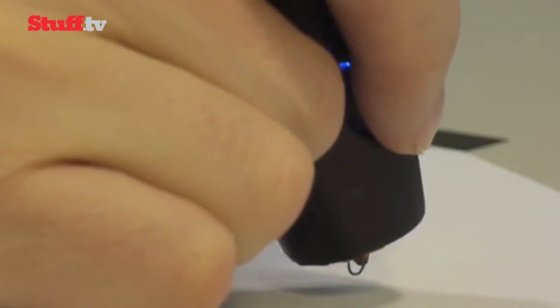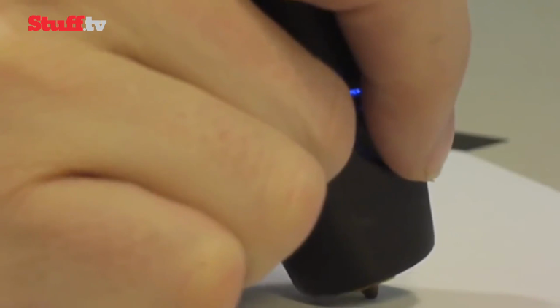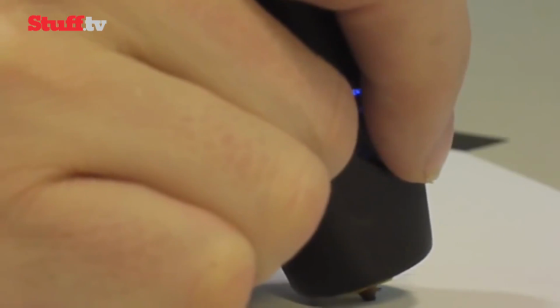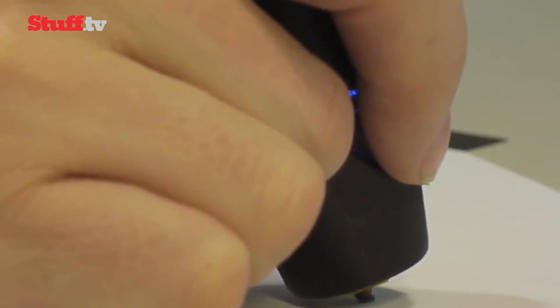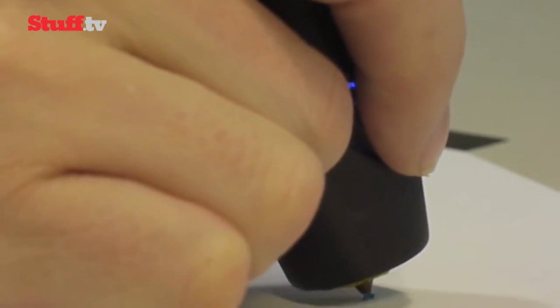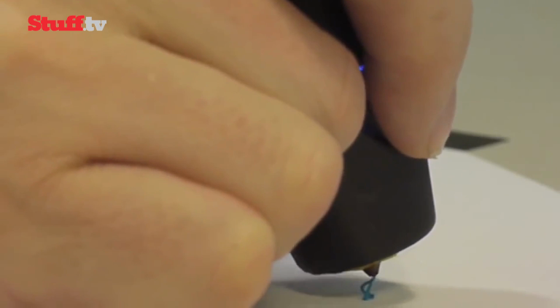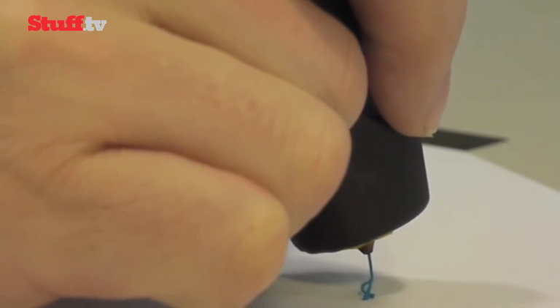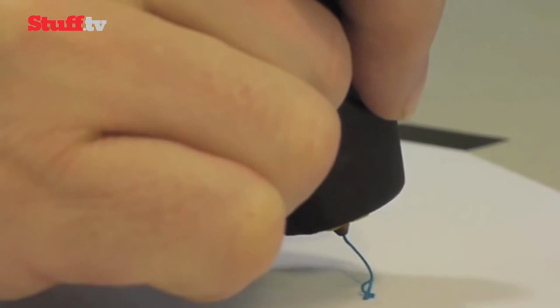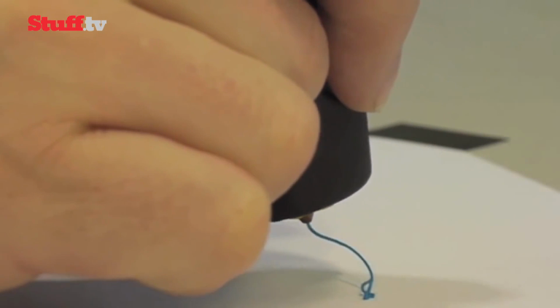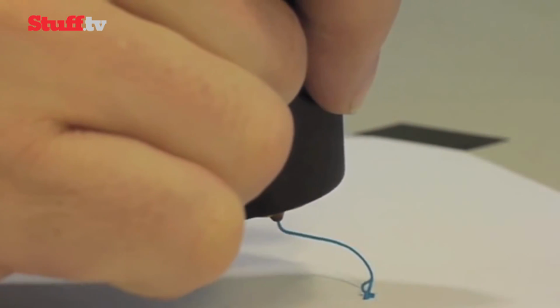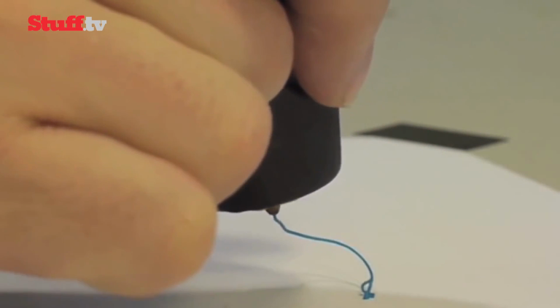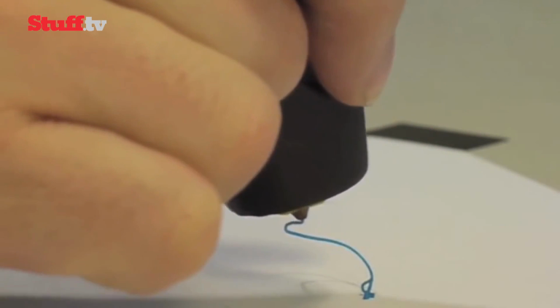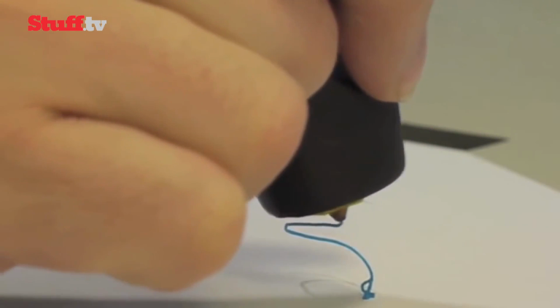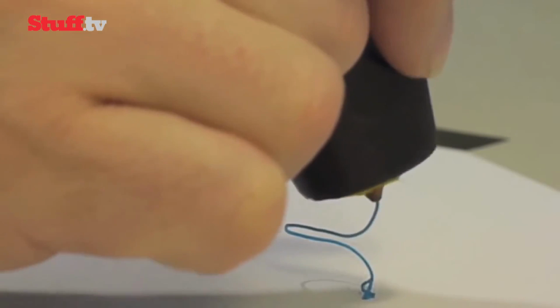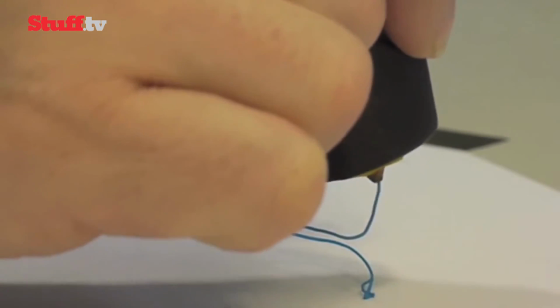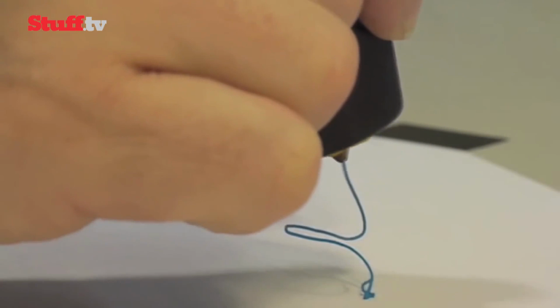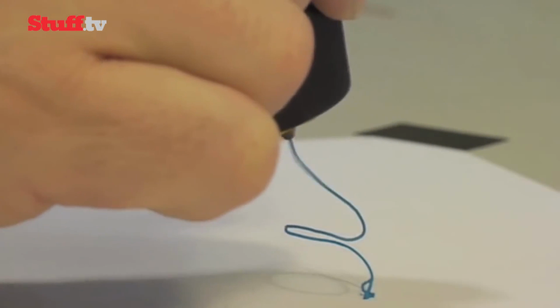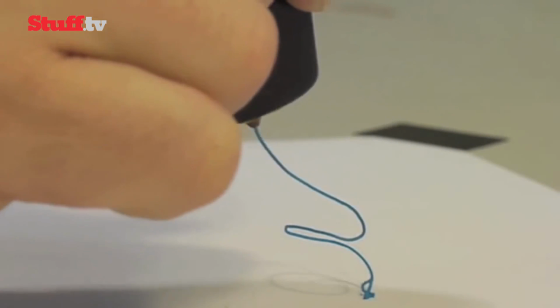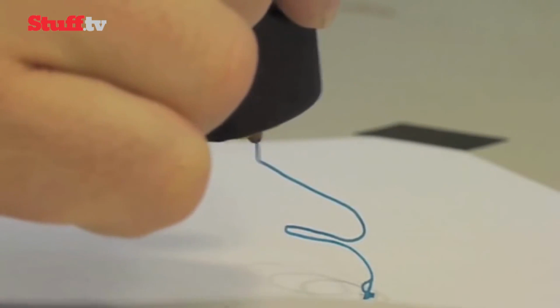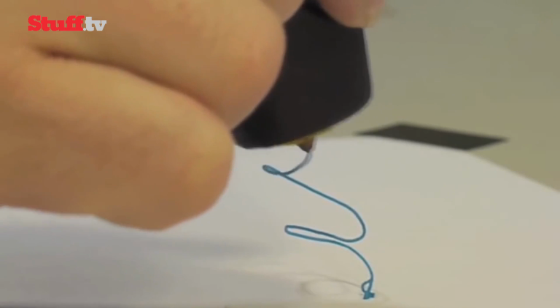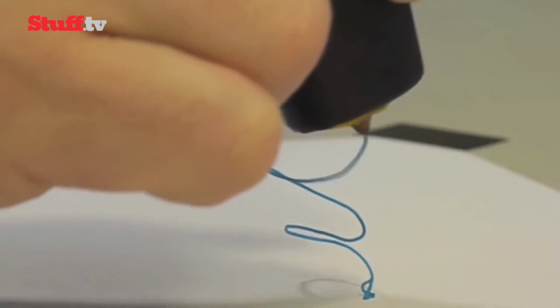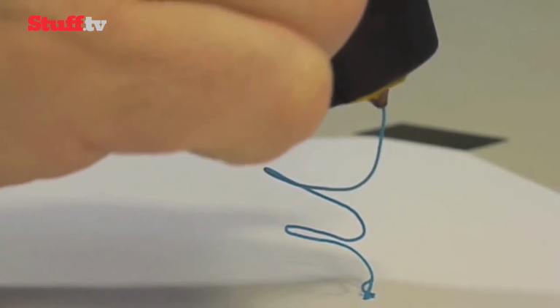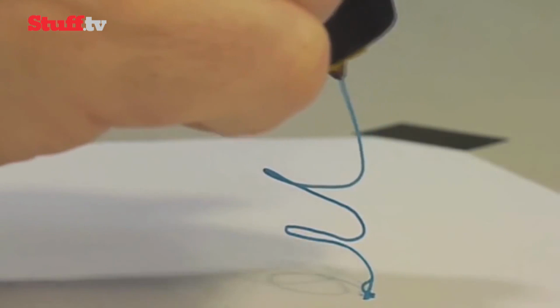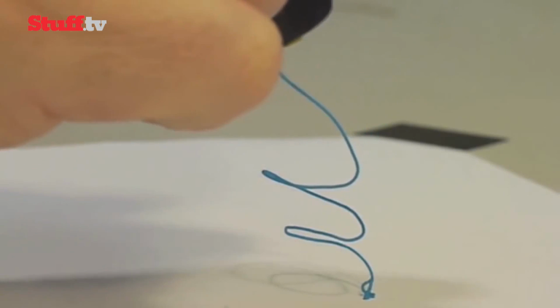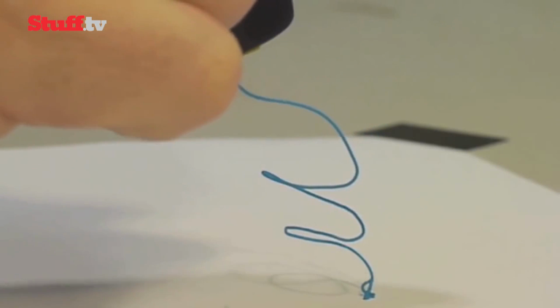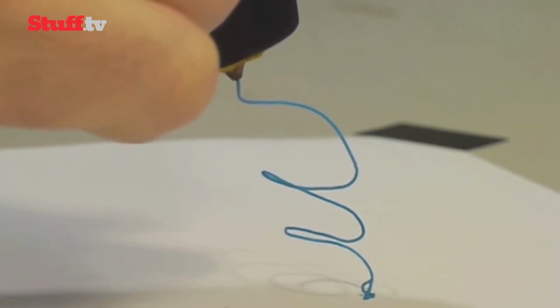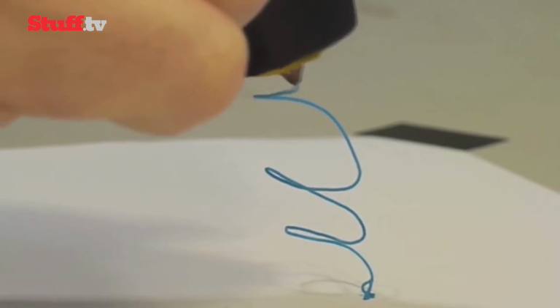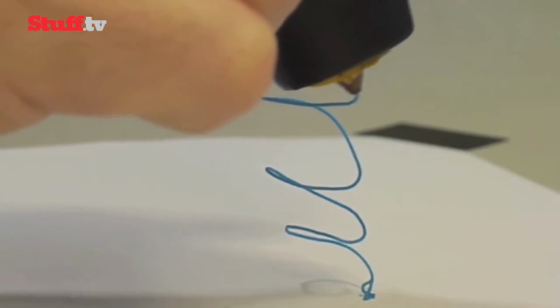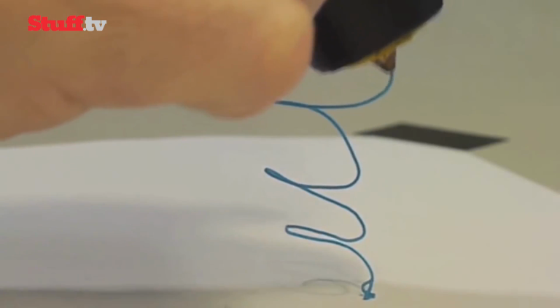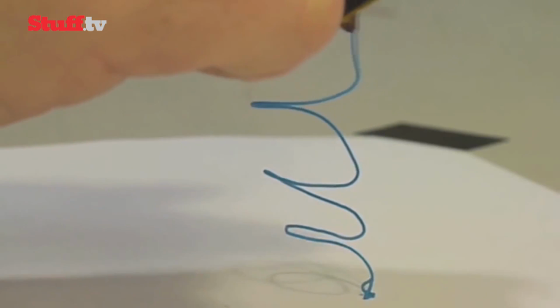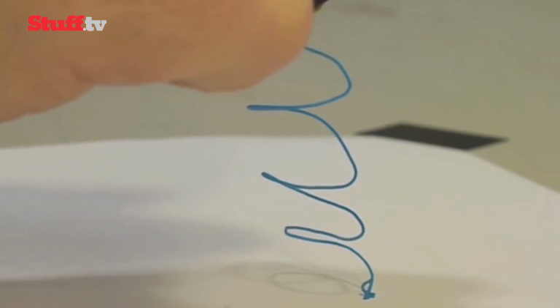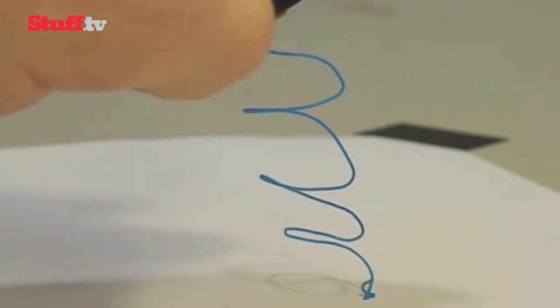You're then free to lift the pen and take the melting plastic wherever you want to go, watching it set as you go along. And it's incredibly fast, so you don't need to wait for your creation to catch up with you.